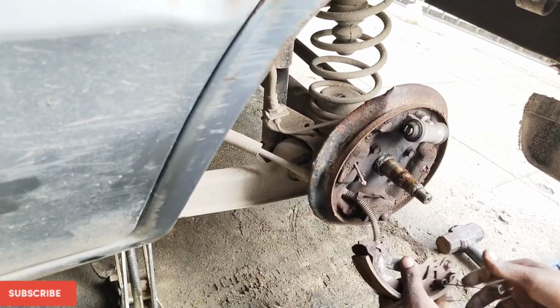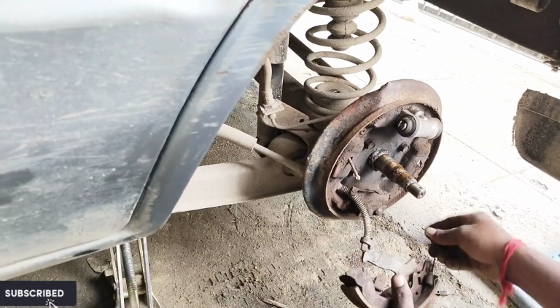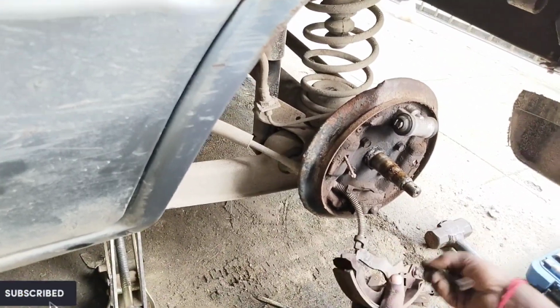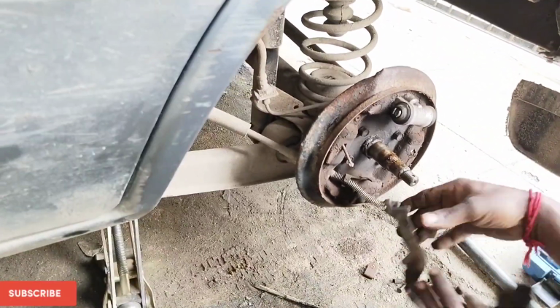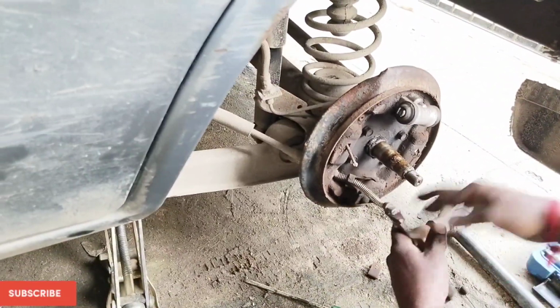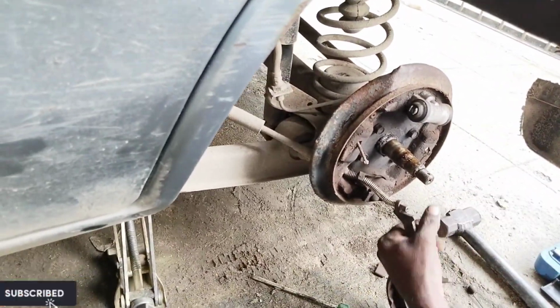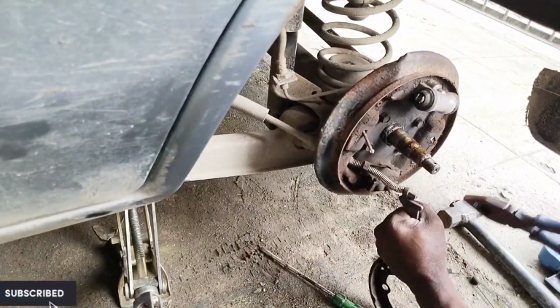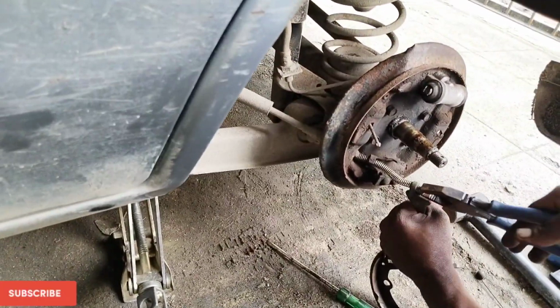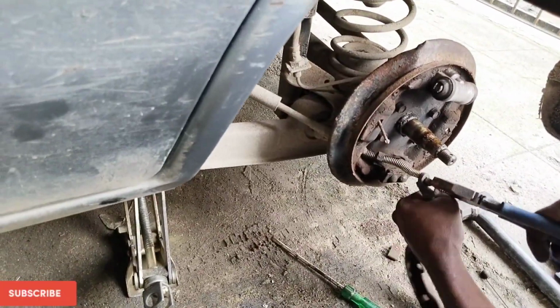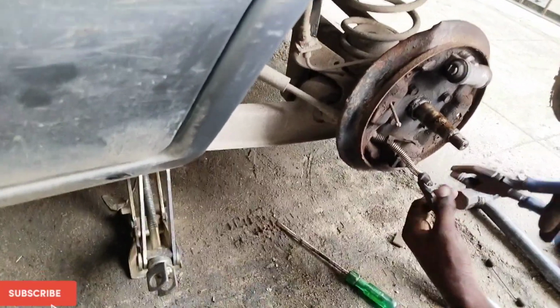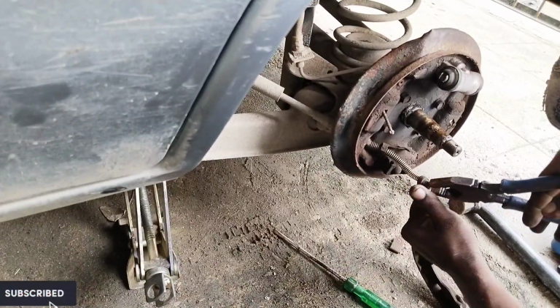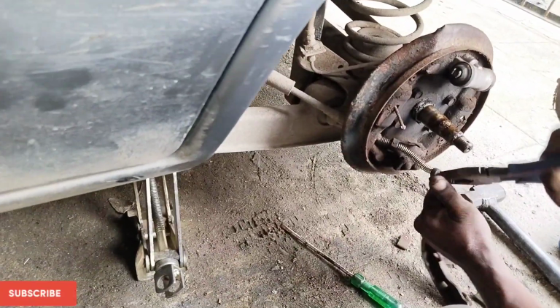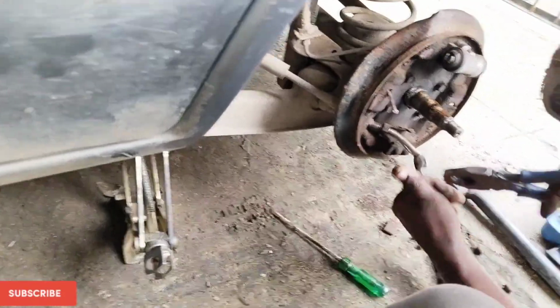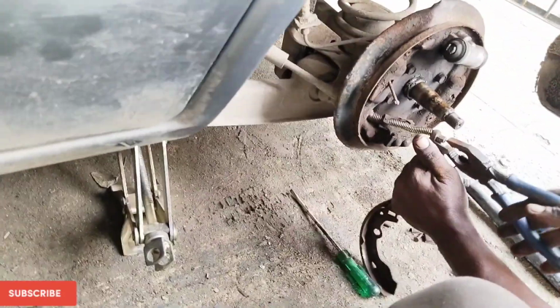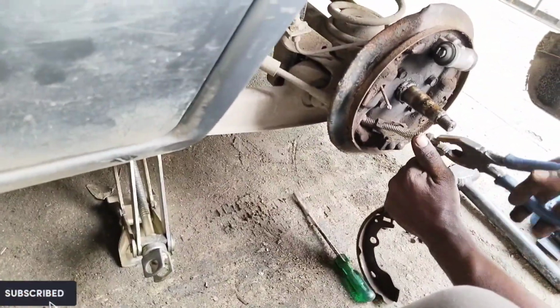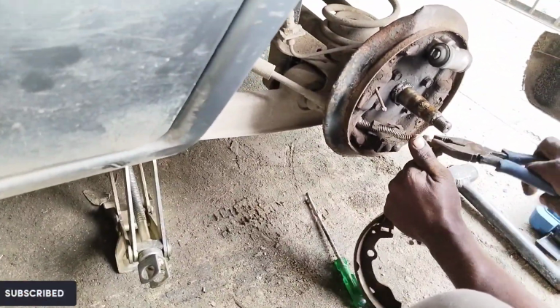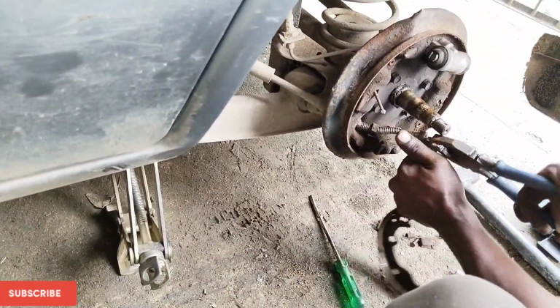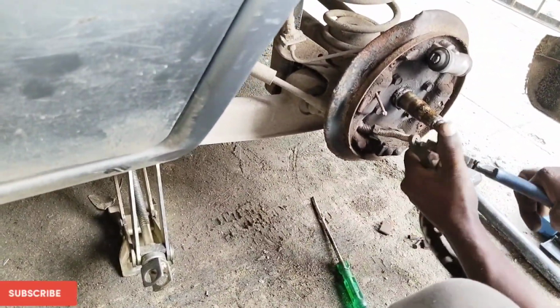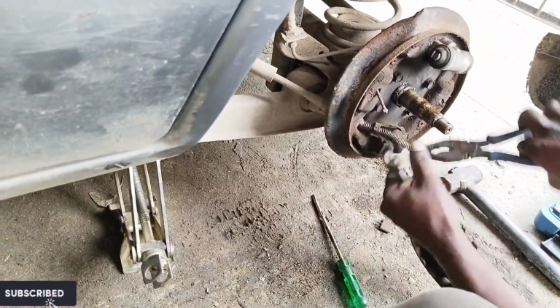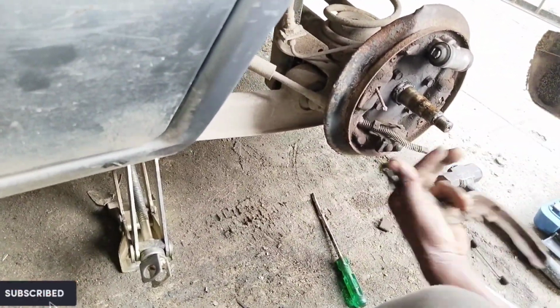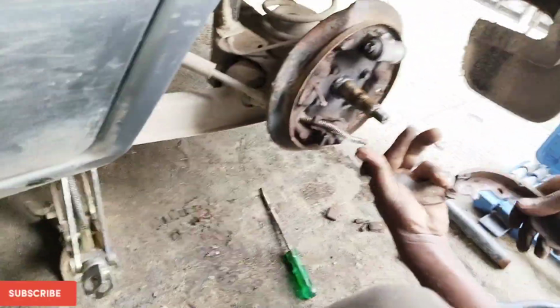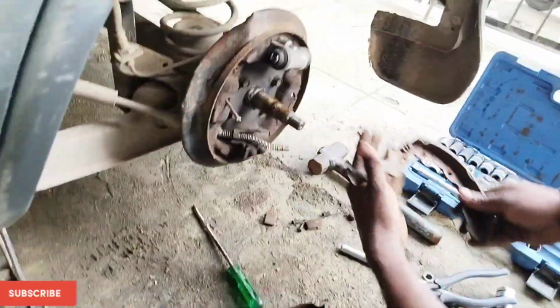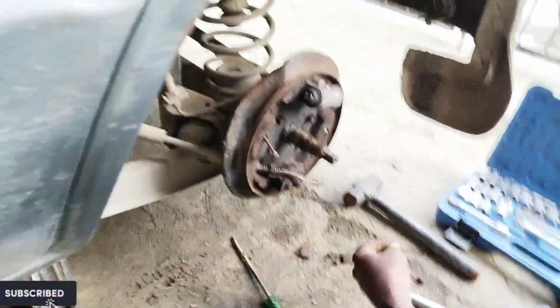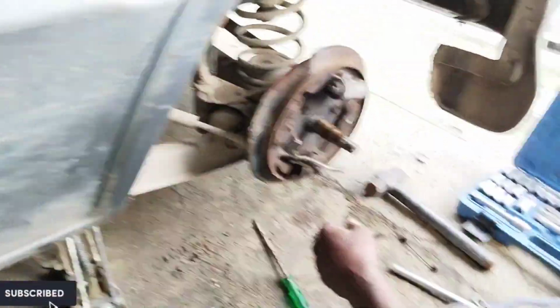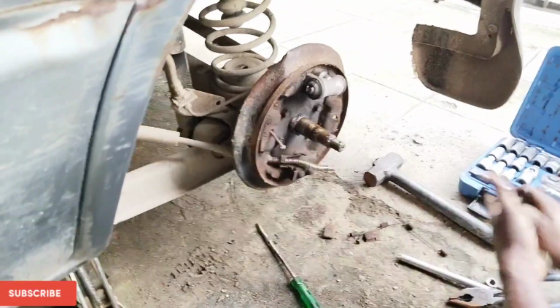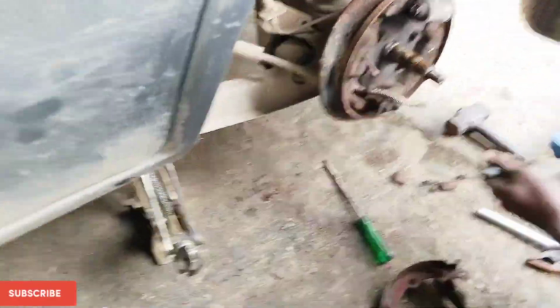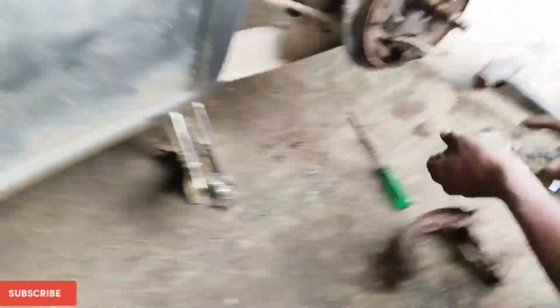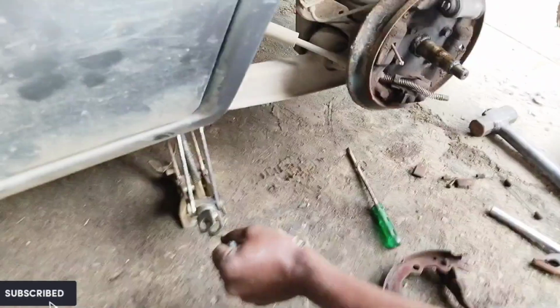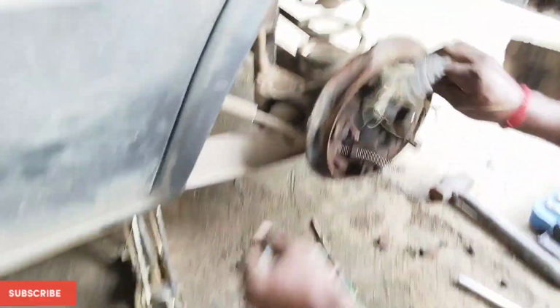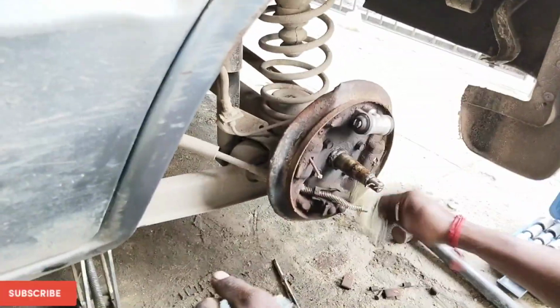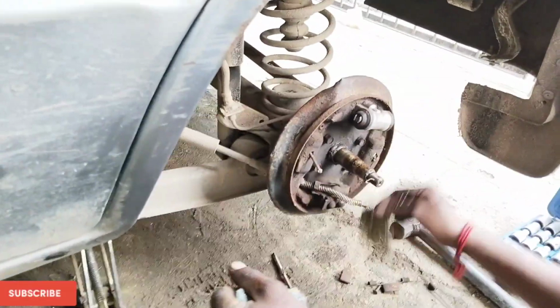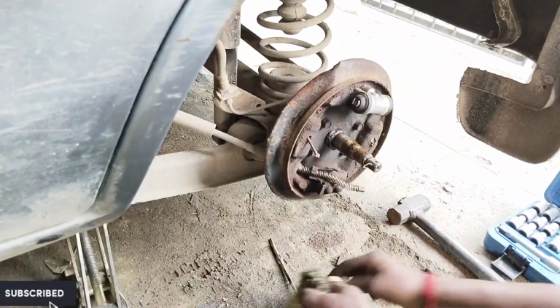Secure the springs properly. To remove the handbrake connection, just pull and push — that's it, and it comes out. So we have removed the brake pad. Just clean the inside portion once.